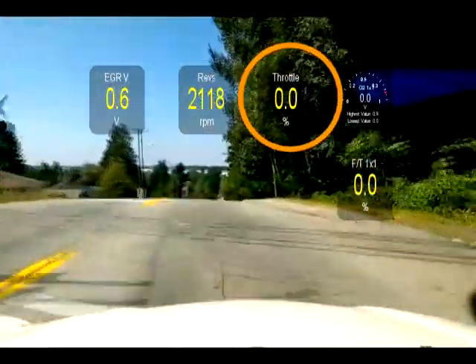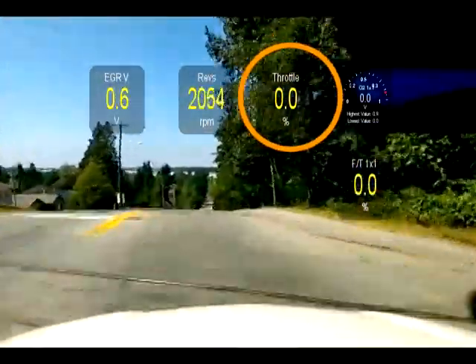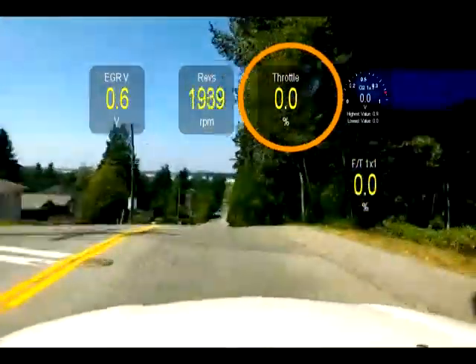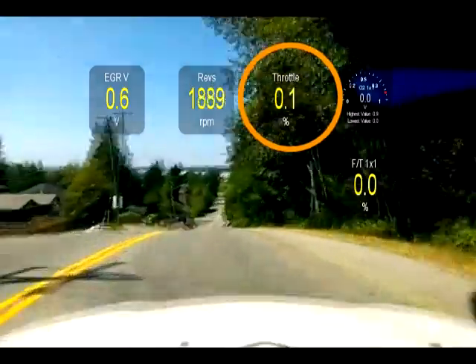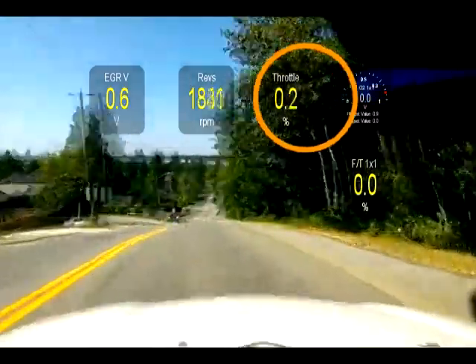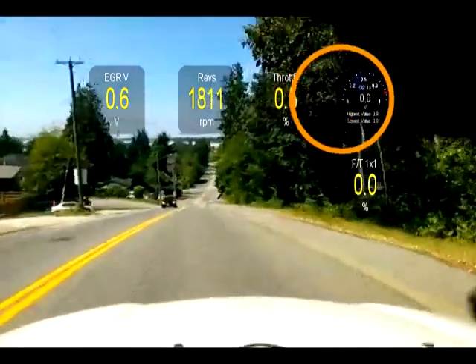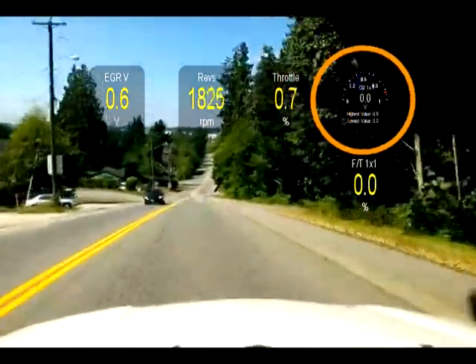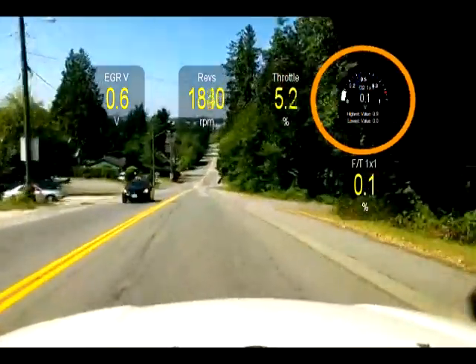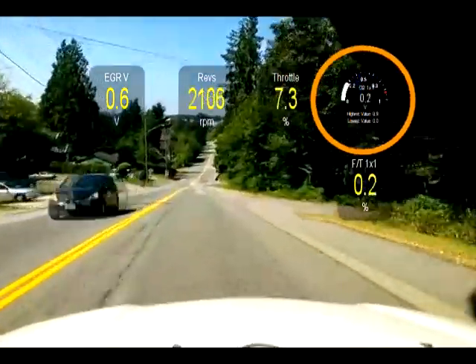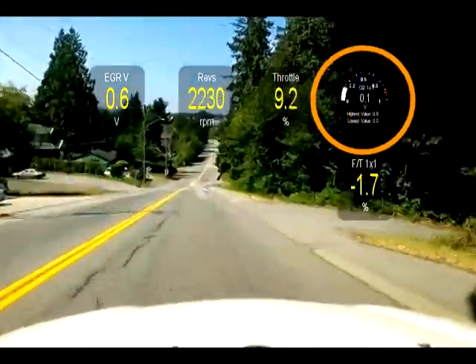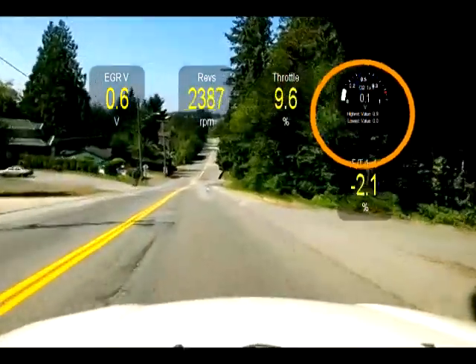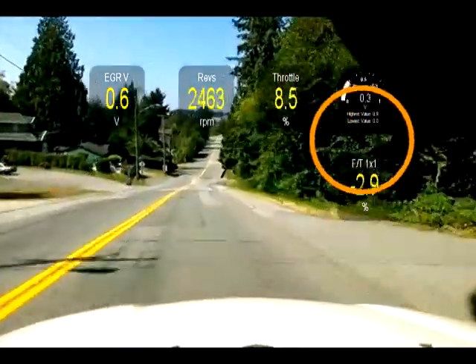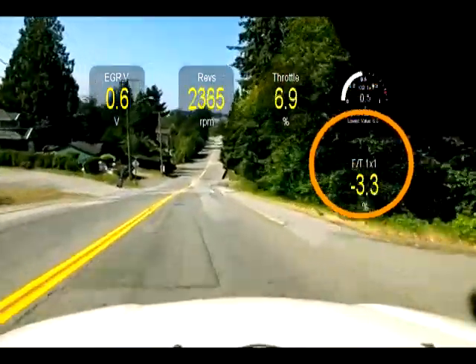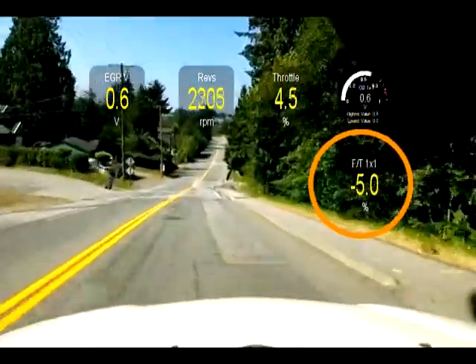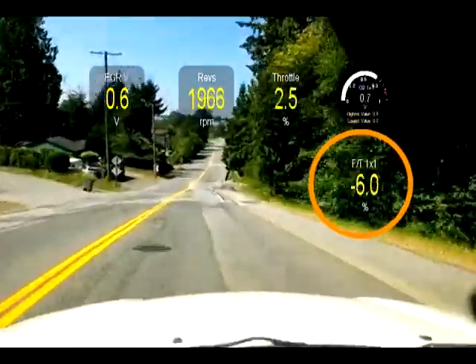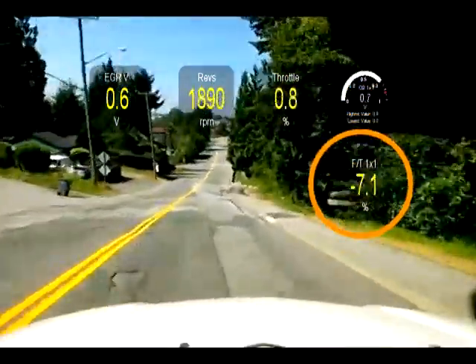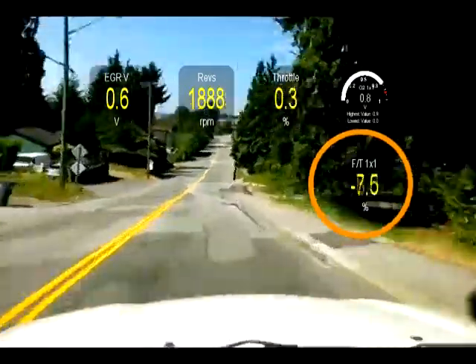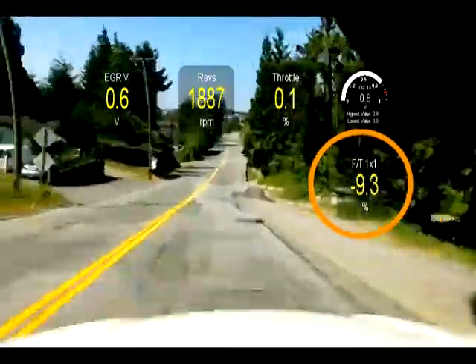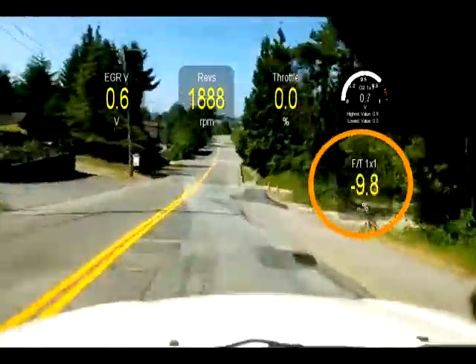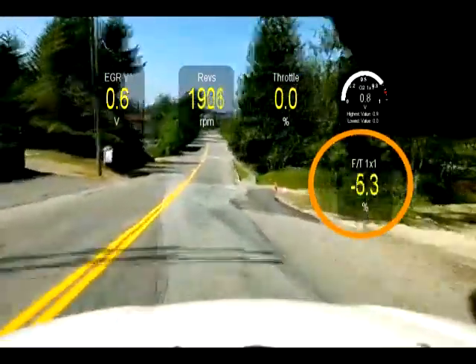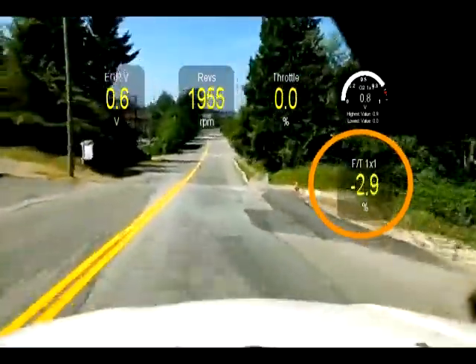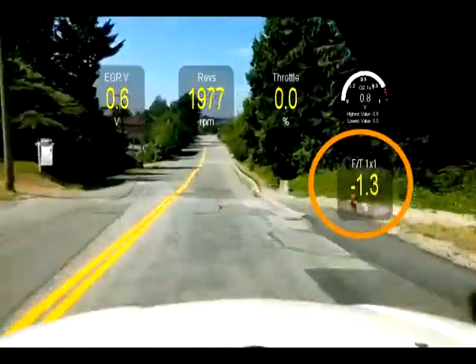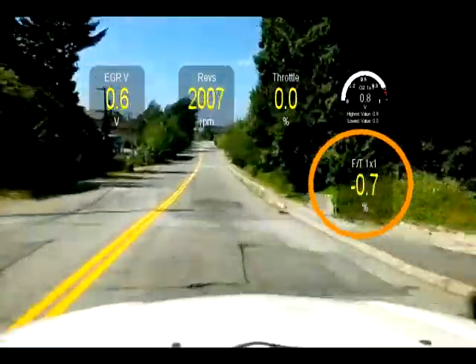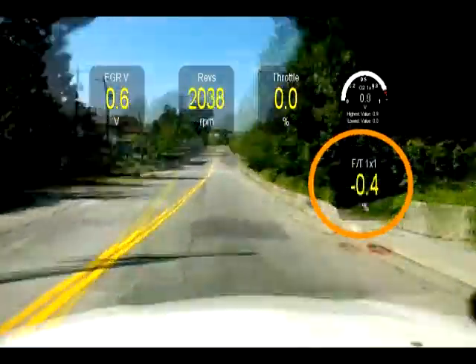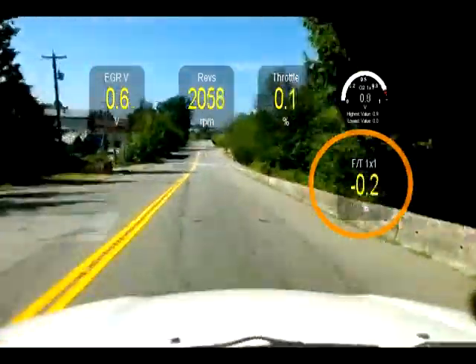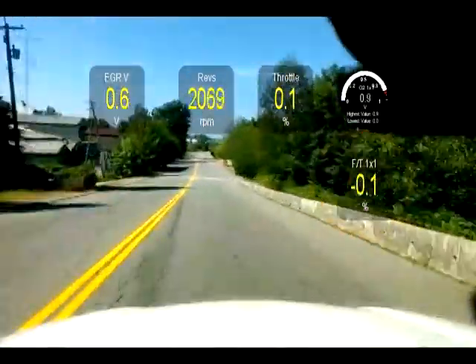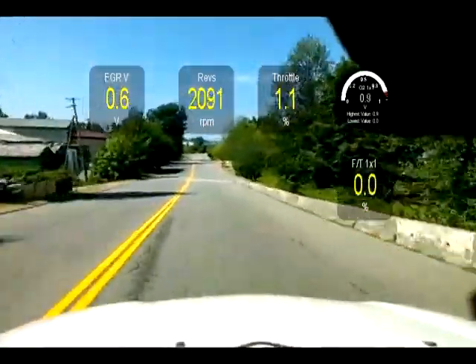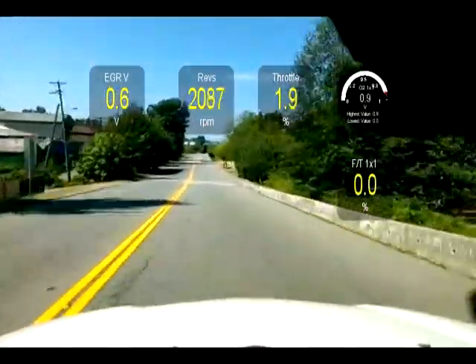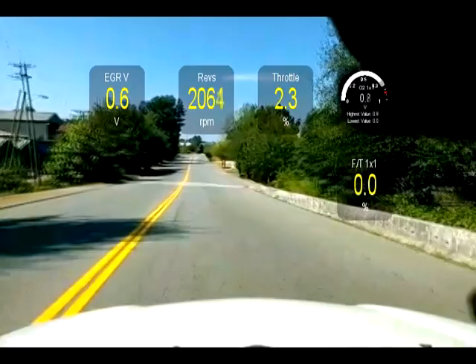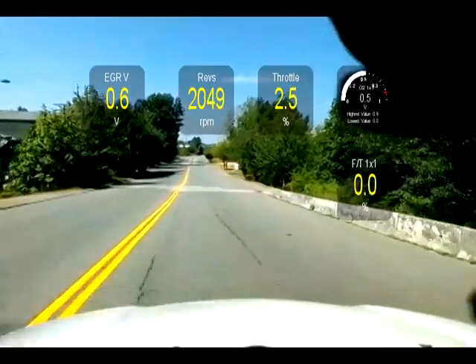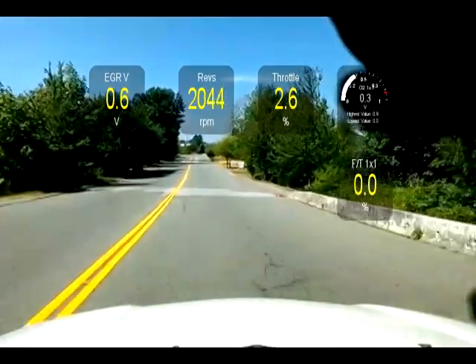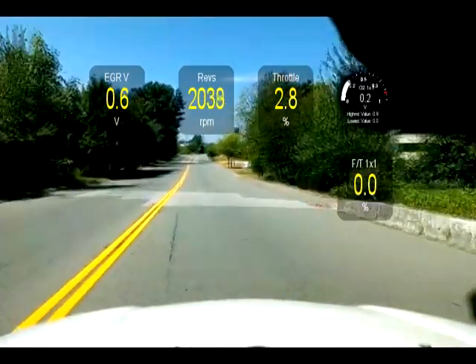As soon as I open the throttle a little bit, the O2 kicks in again and the fuel trim starts to fluctuate. And that's normal operation.